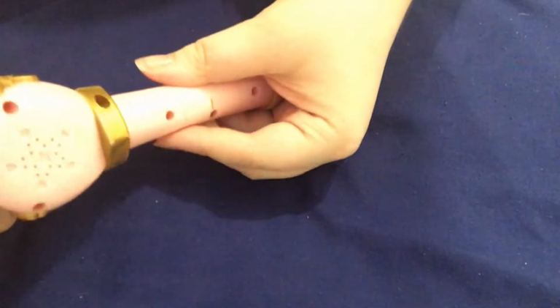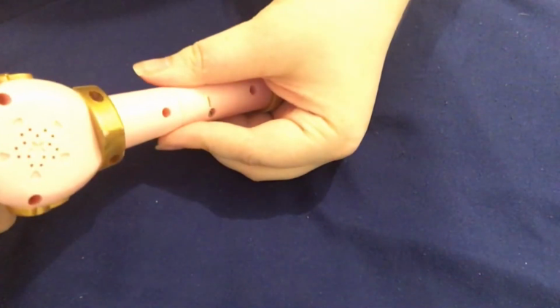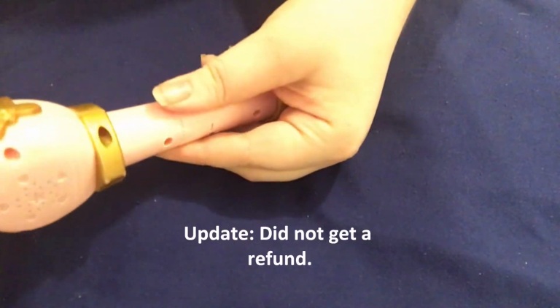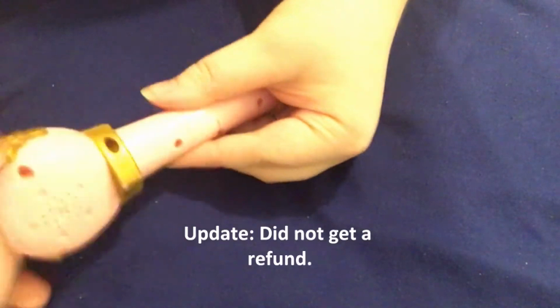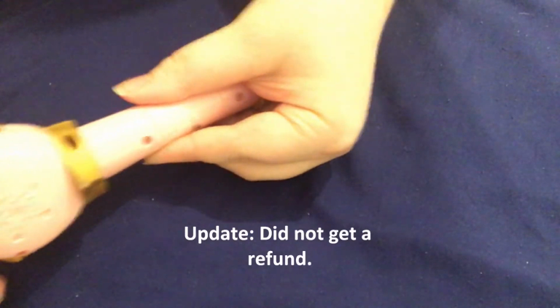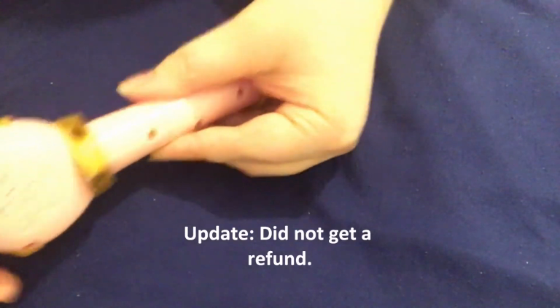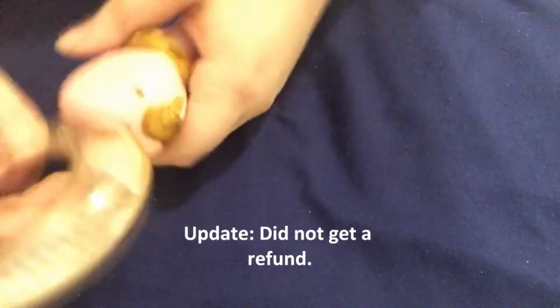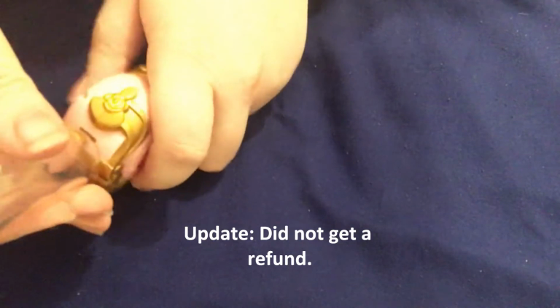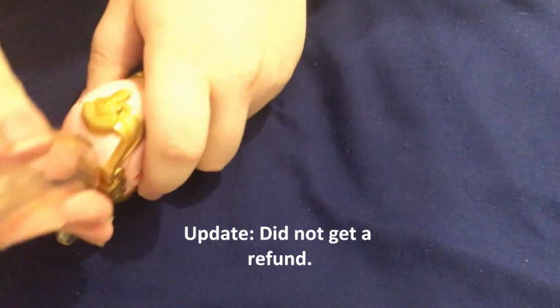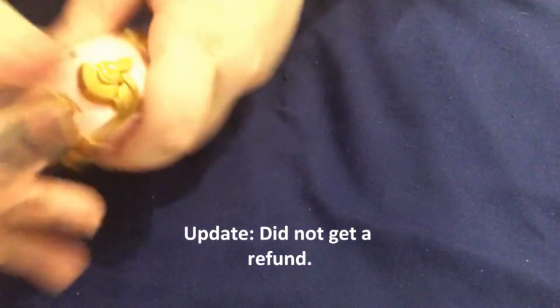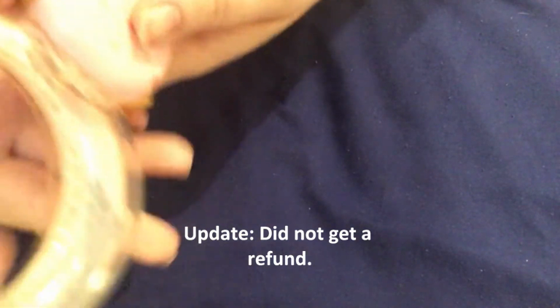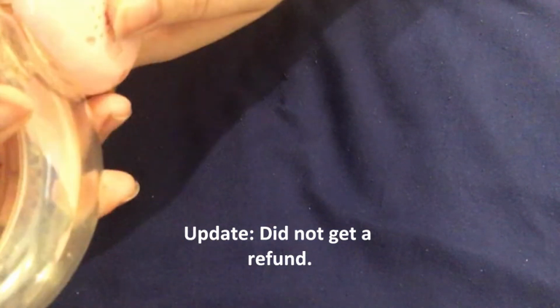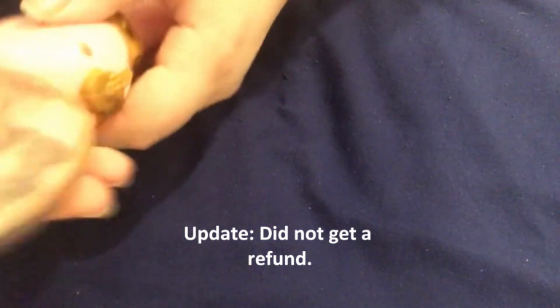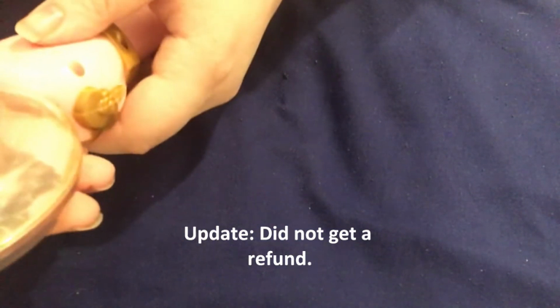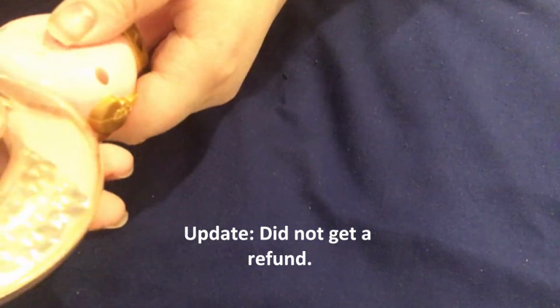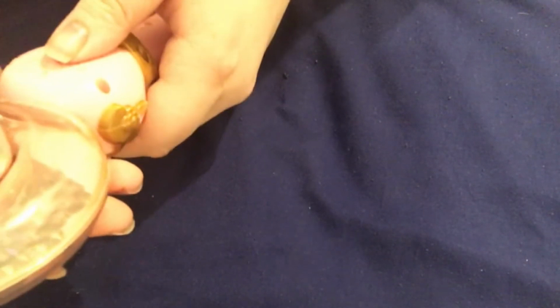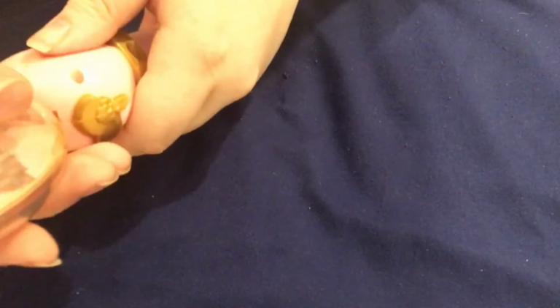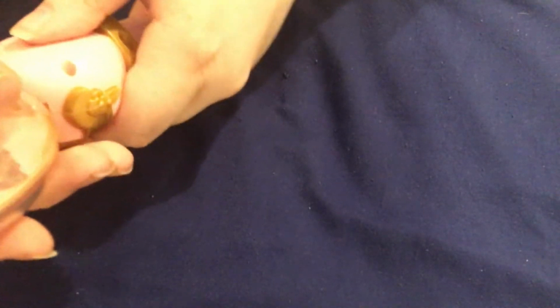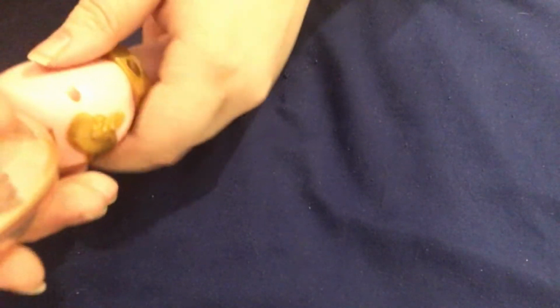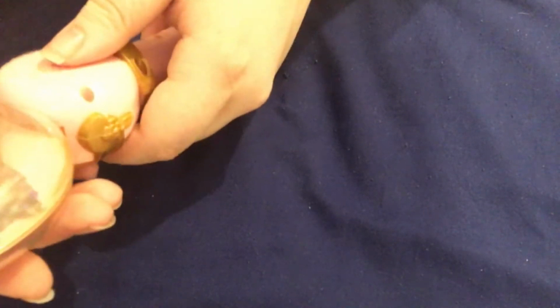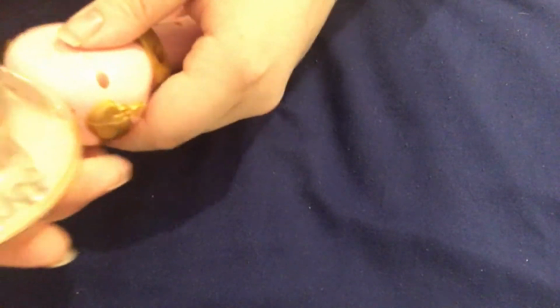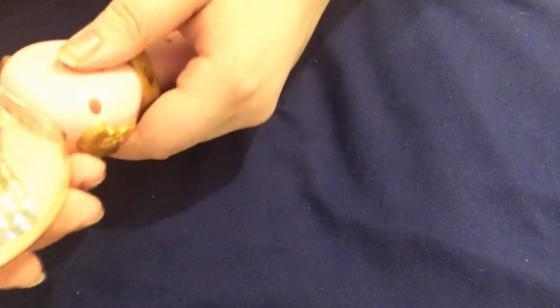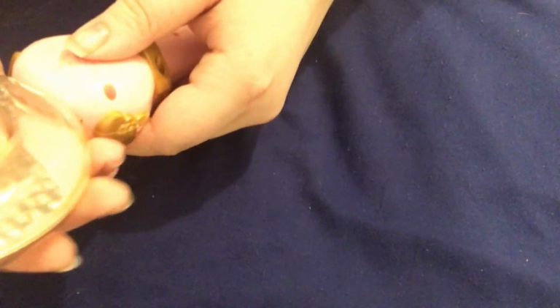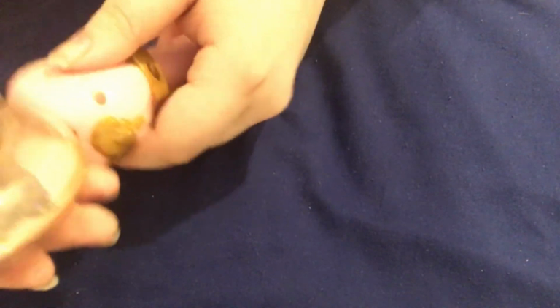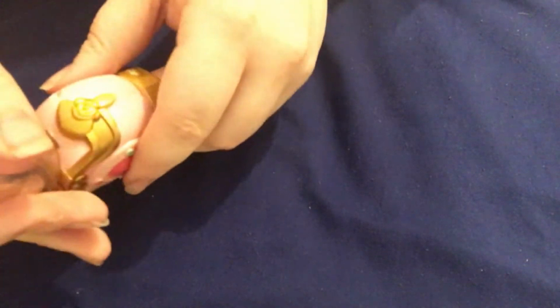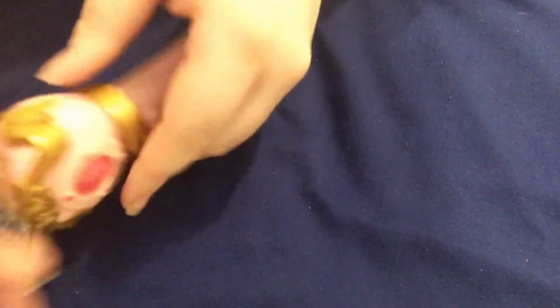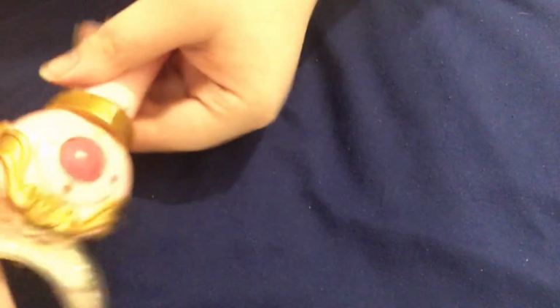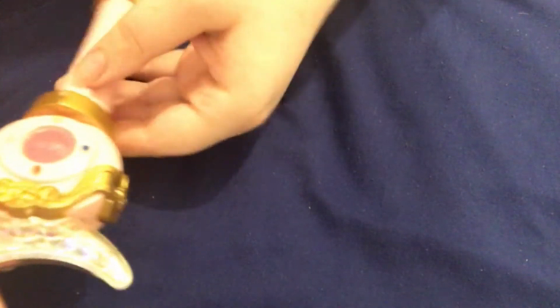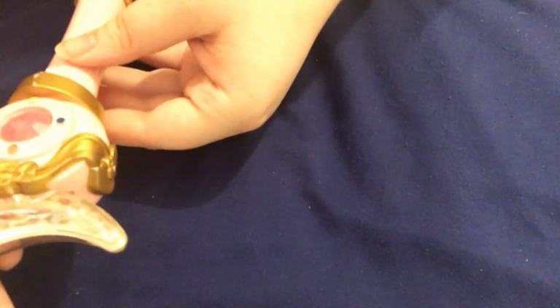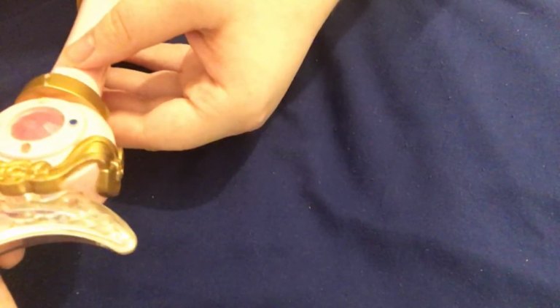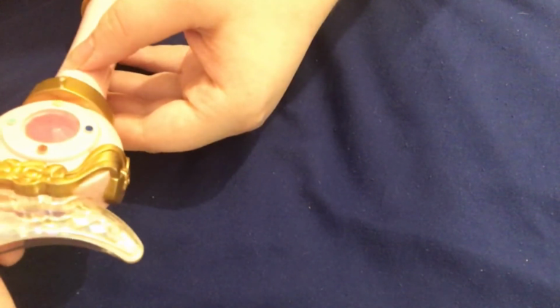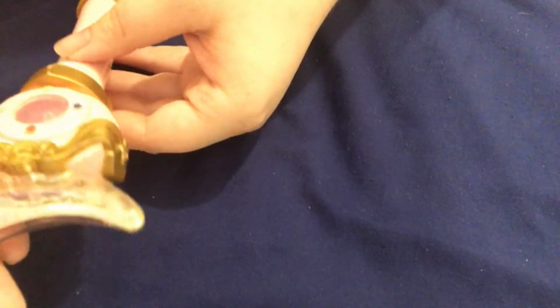I'm very disappointed. I don't think it comes apart, so it just degraded, but it wasn't pictured this way. I'm wondering if they used someone else's pictures.